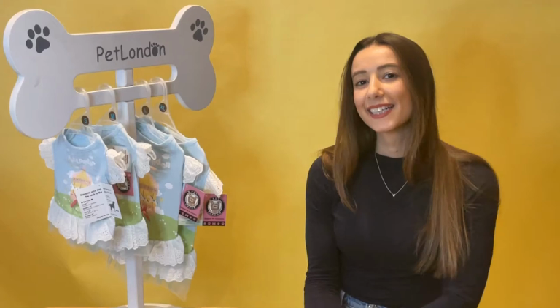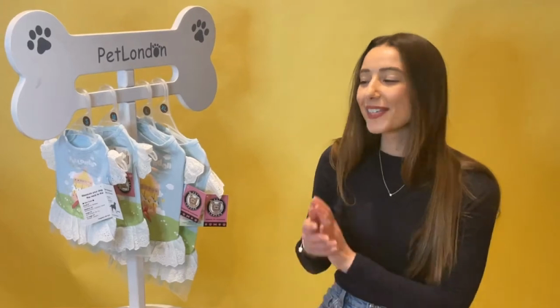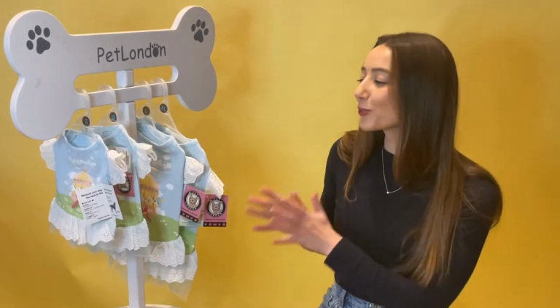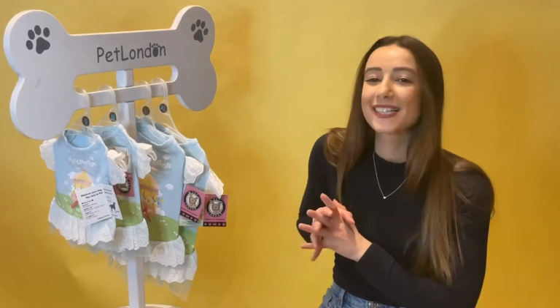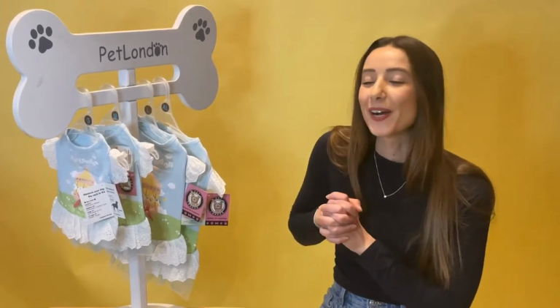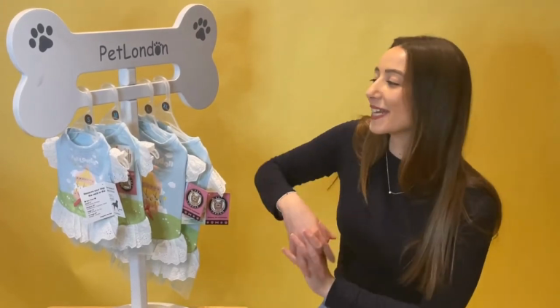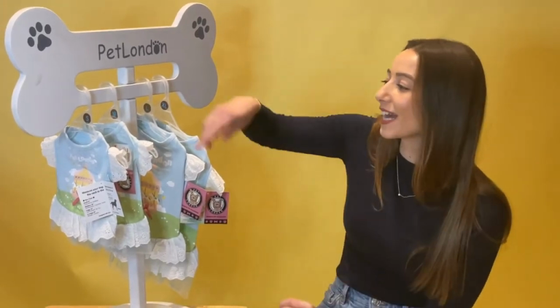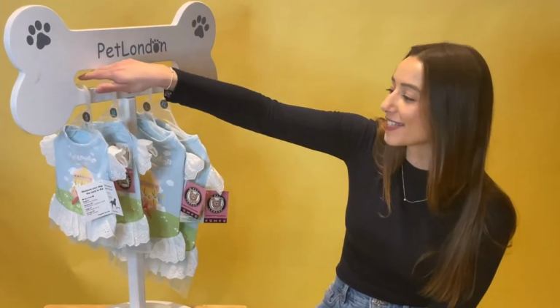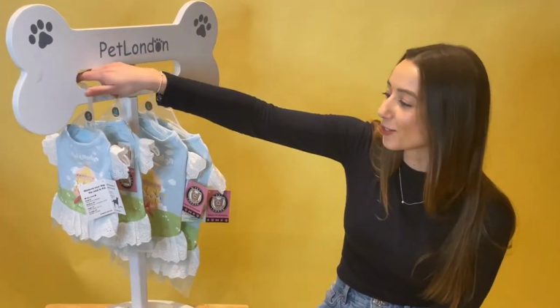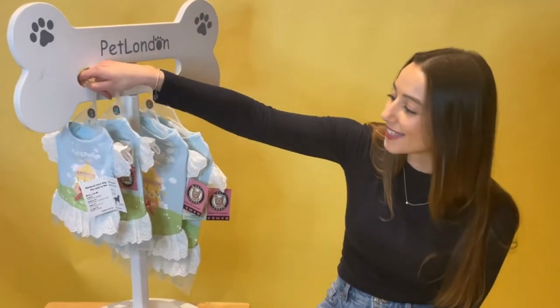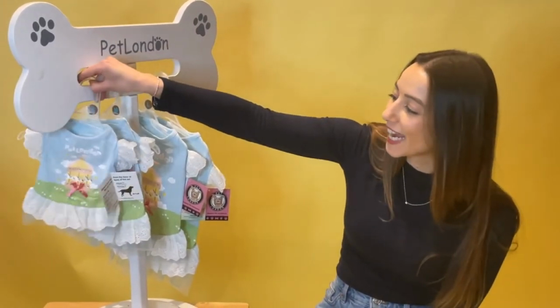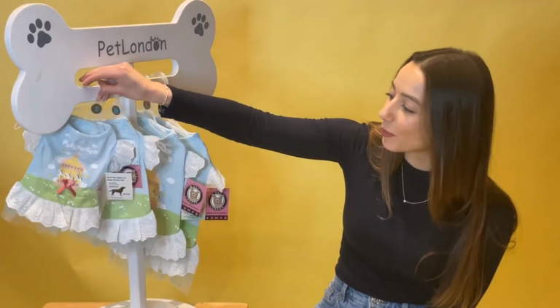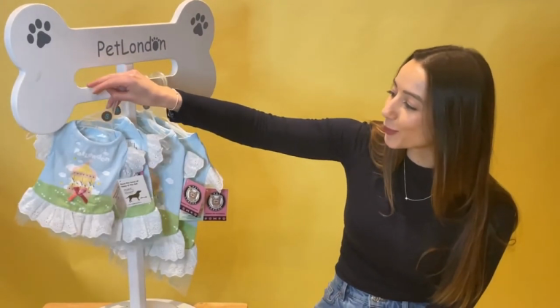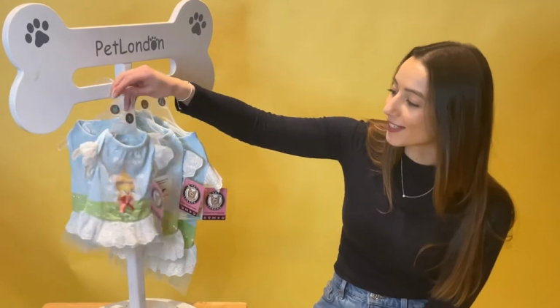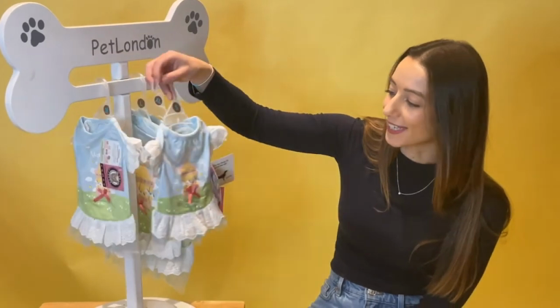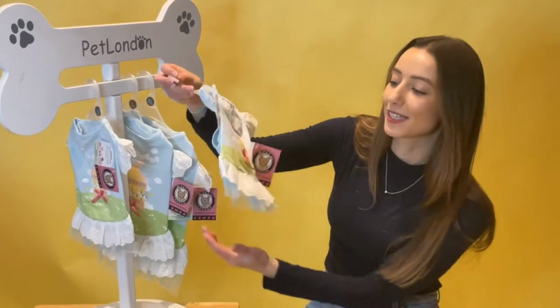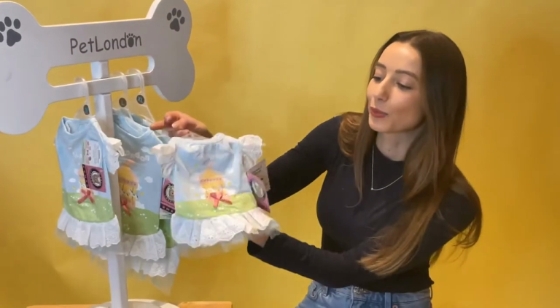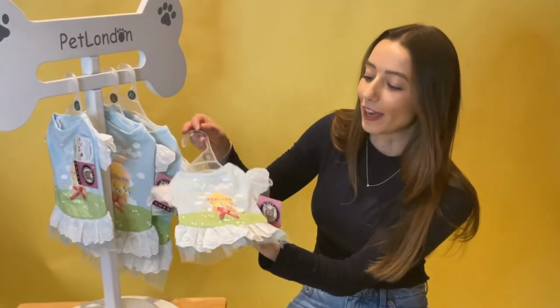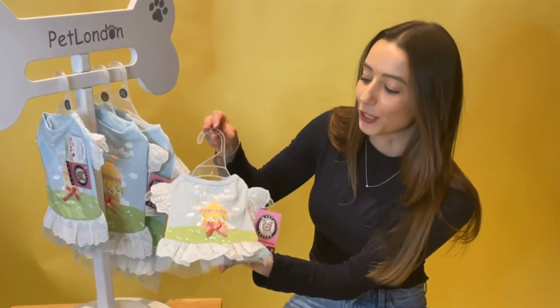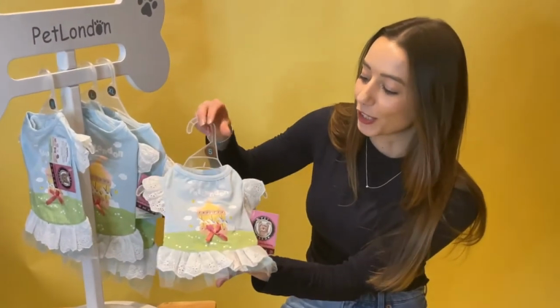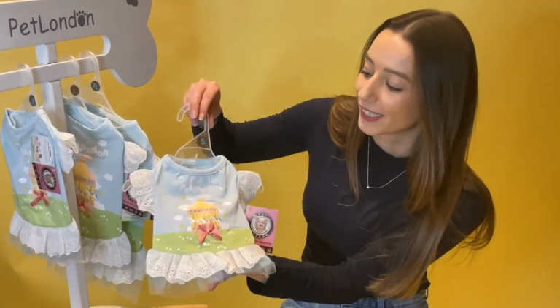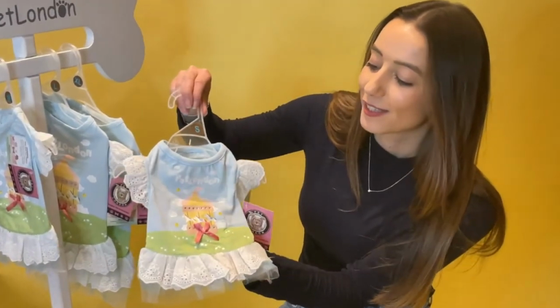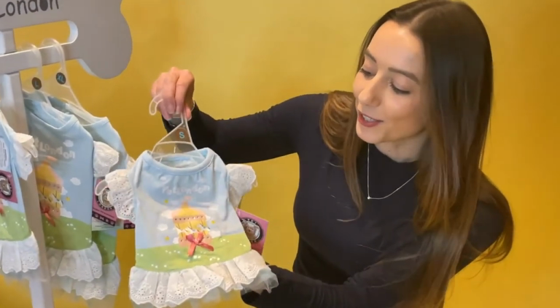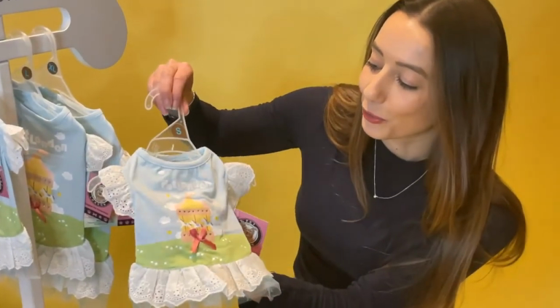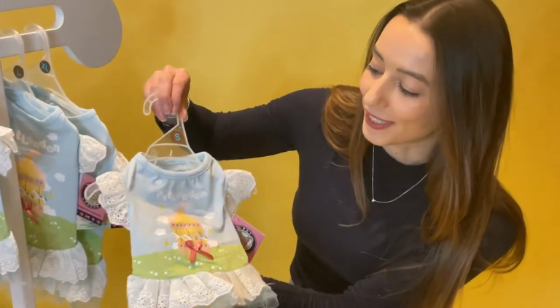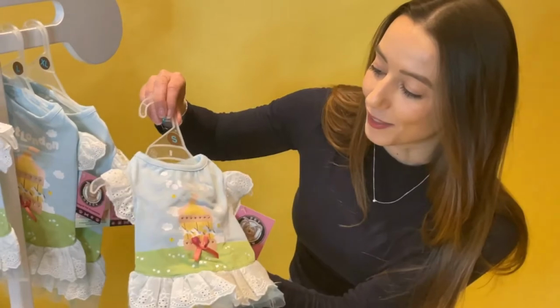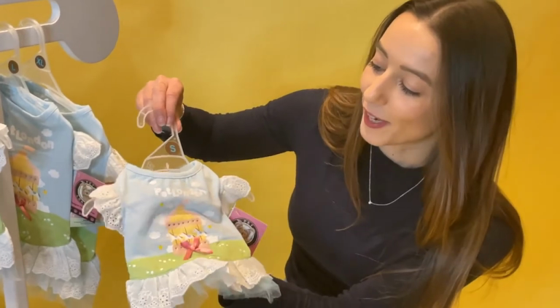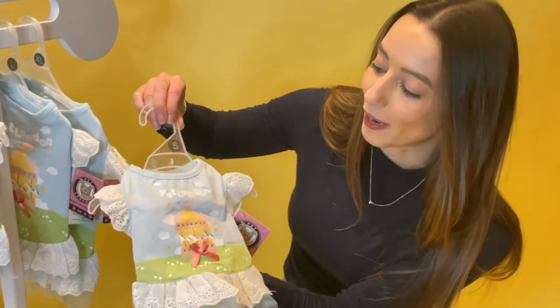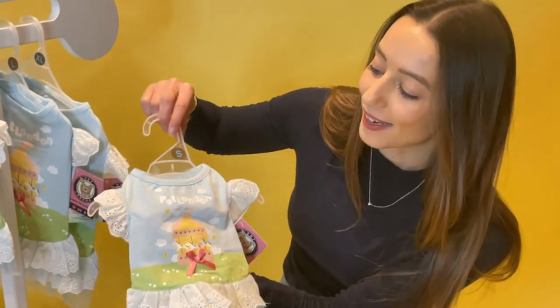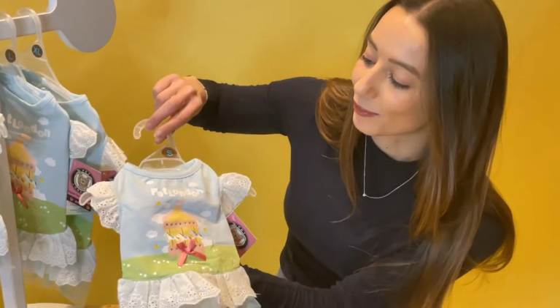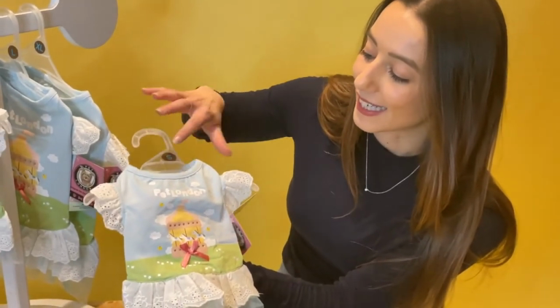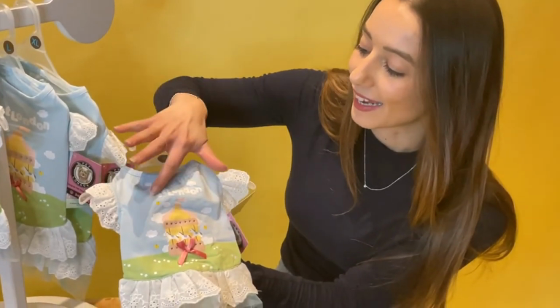This gorgeous little item is our carousel dress, available in four different sizes — this is the small. I'm just going to show you such gorgeous details. First up, you have 'Pet London' written in clouds.